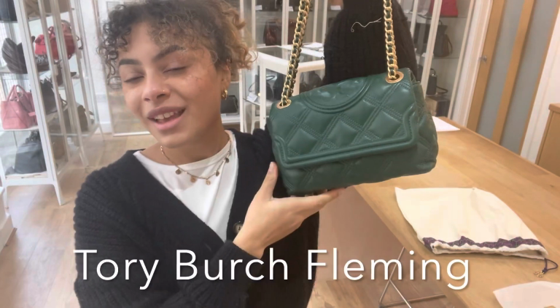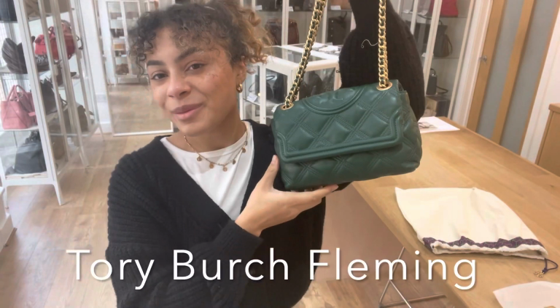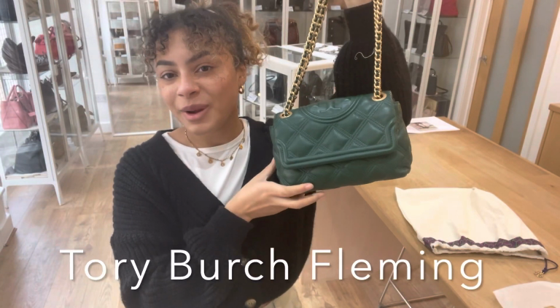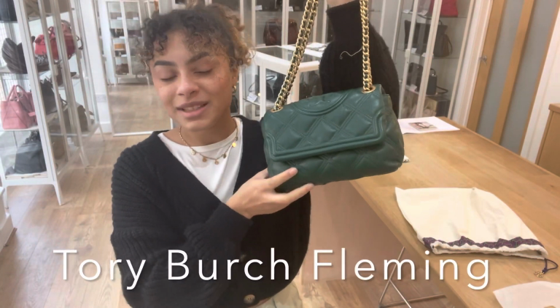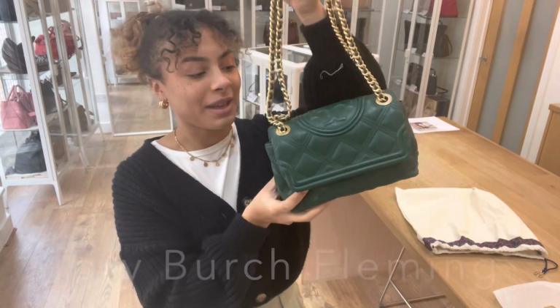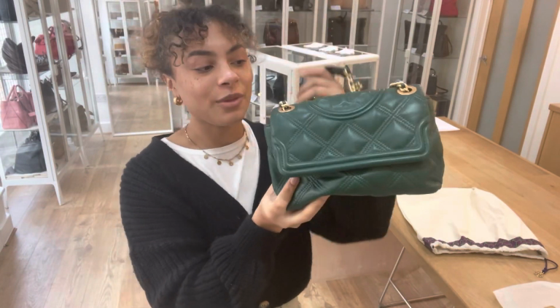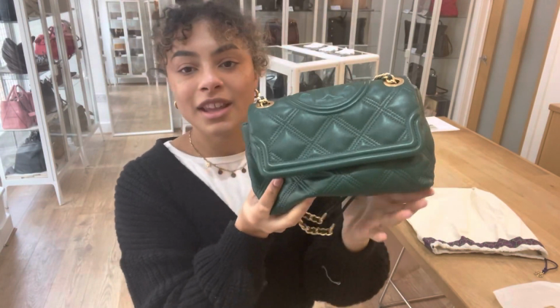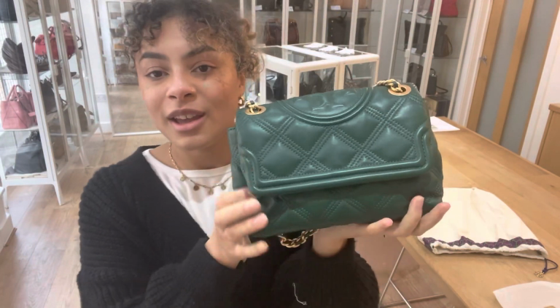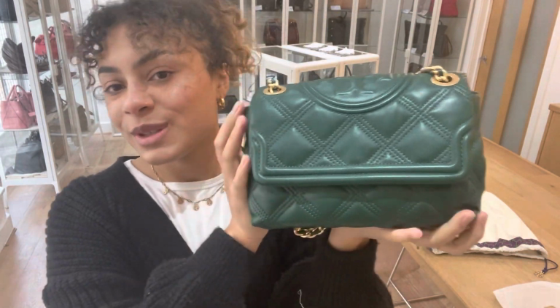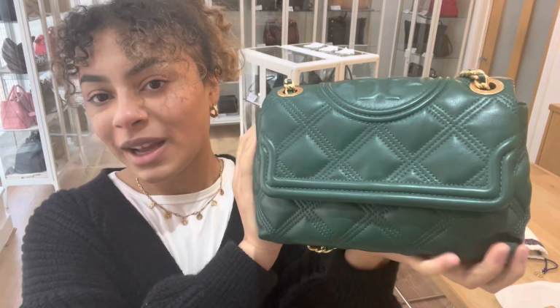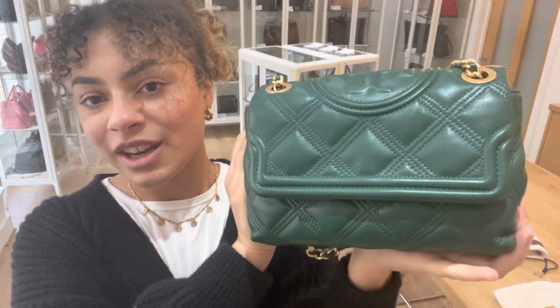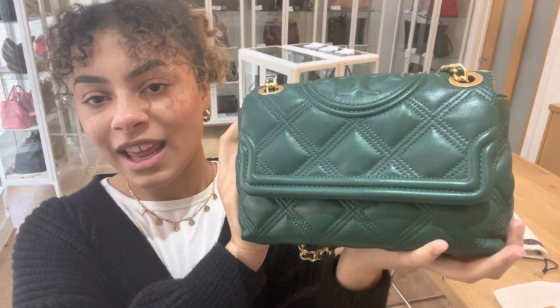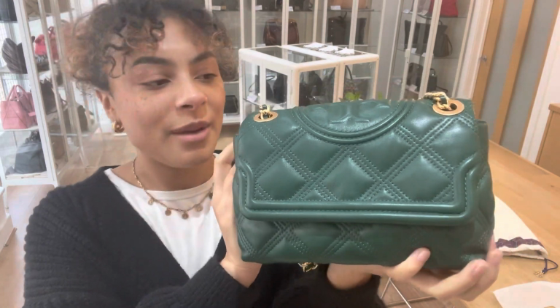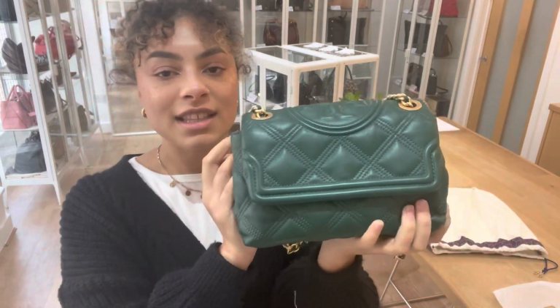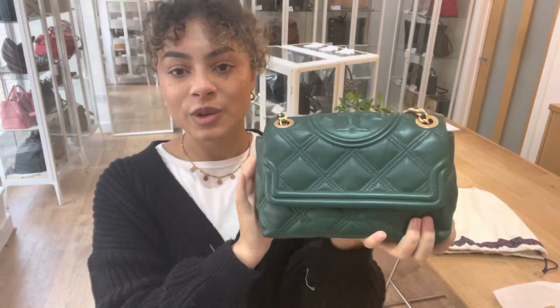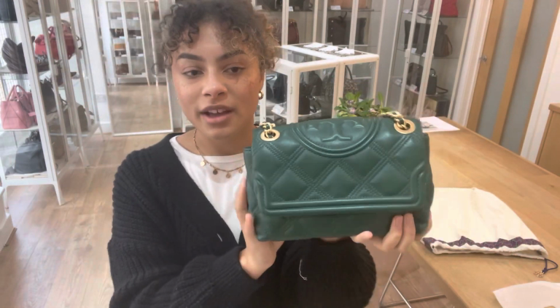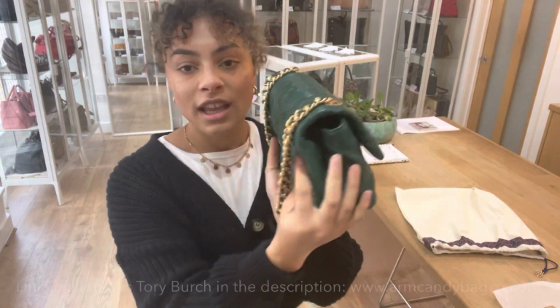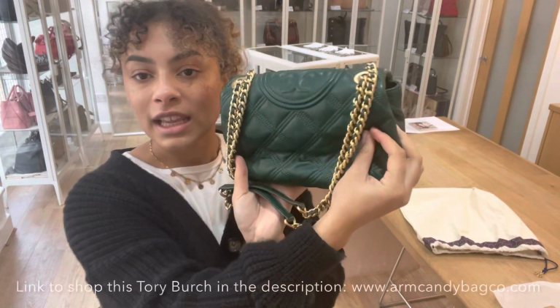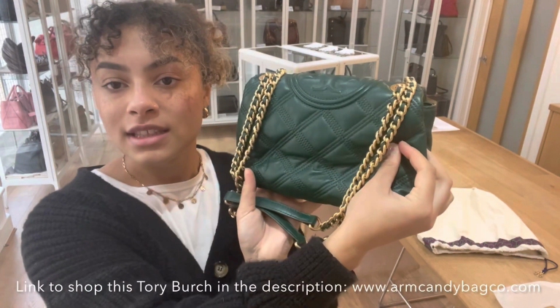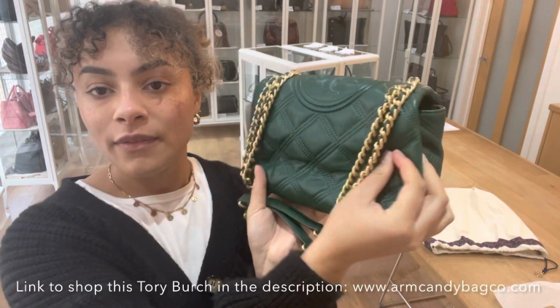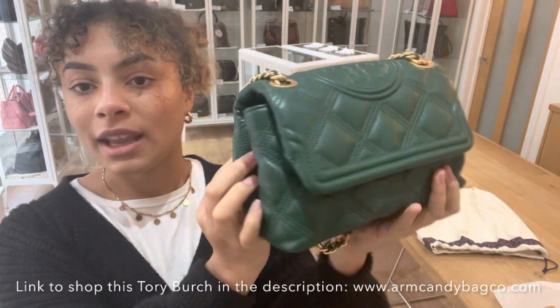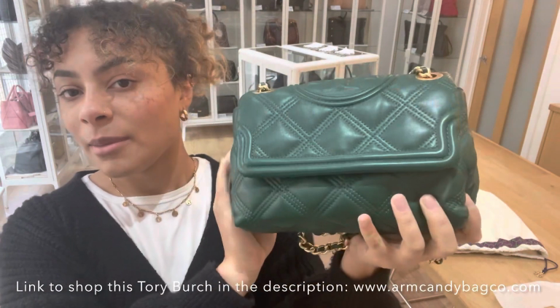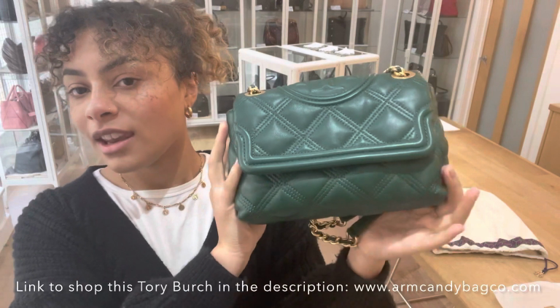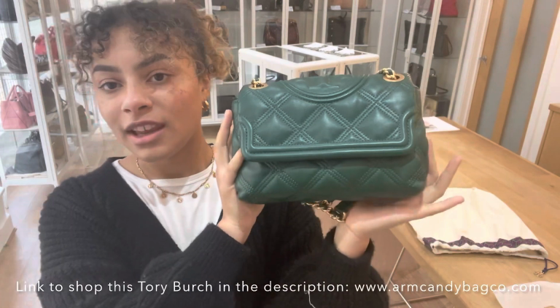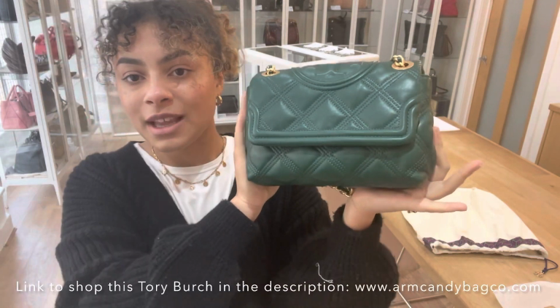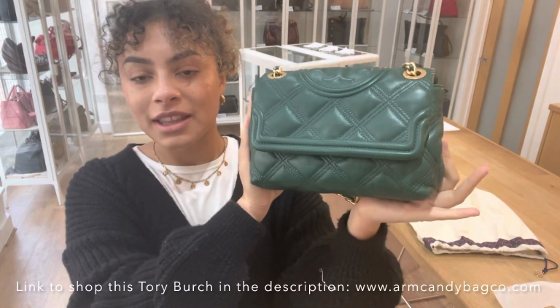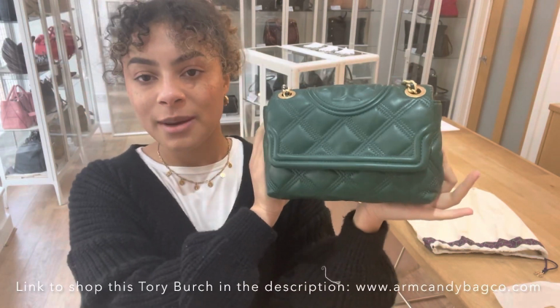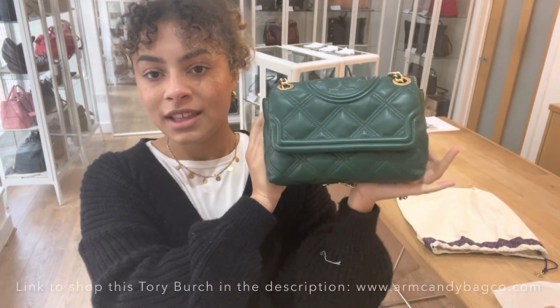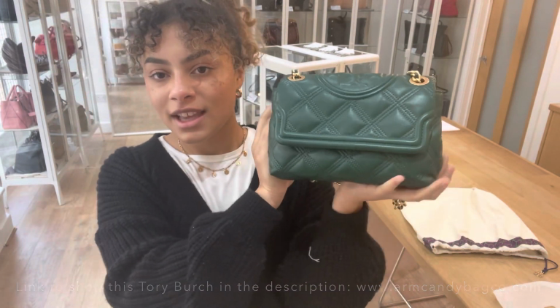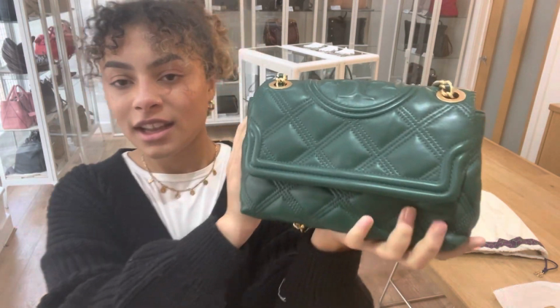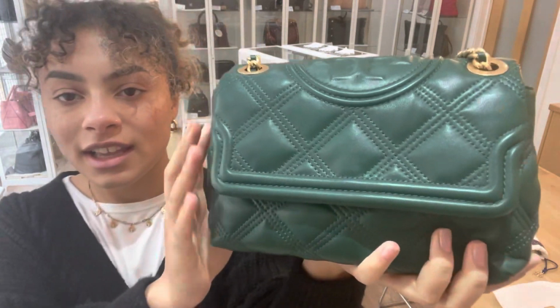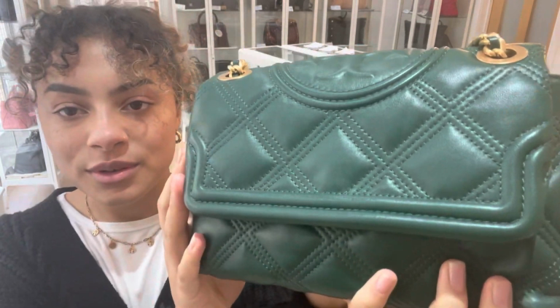Hi everybody, welcome back to Arm Candy. We've got another beautiful bag to show you today. So this is a Tory Burch and it is the Fleming, and I love it. I love everything about it — the shape, the size, the colour is gorgeous.